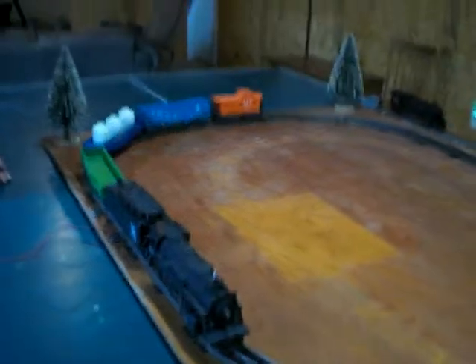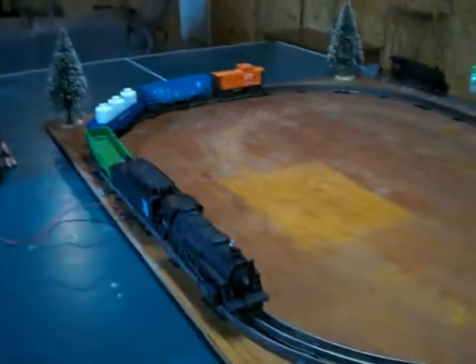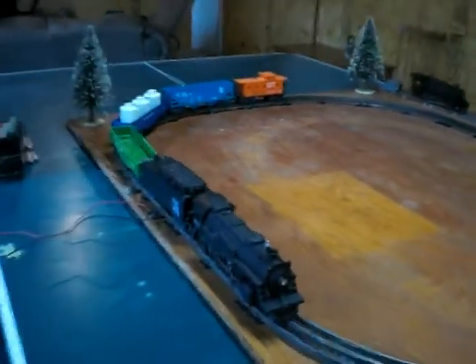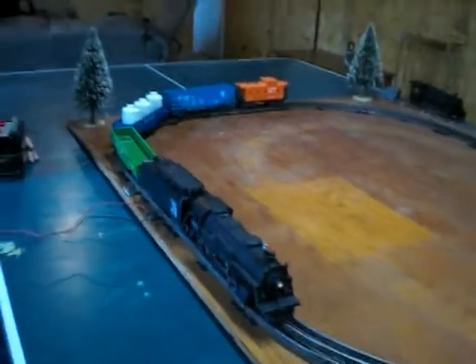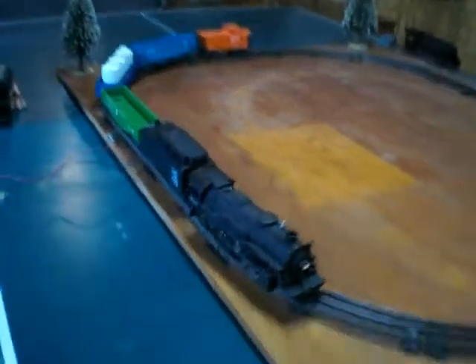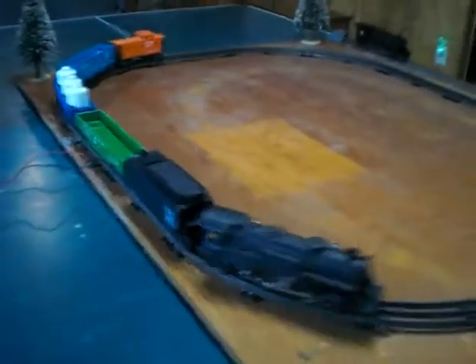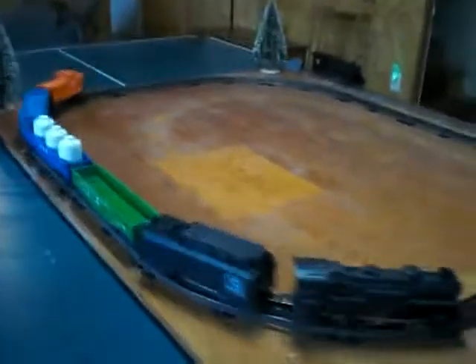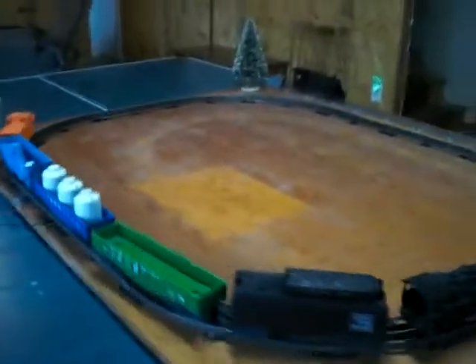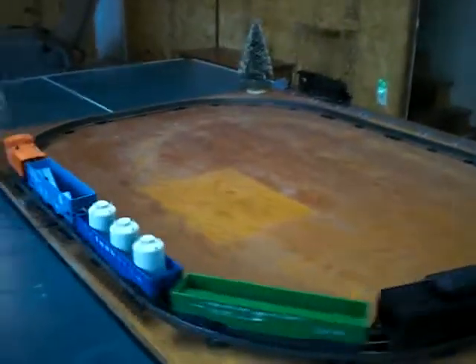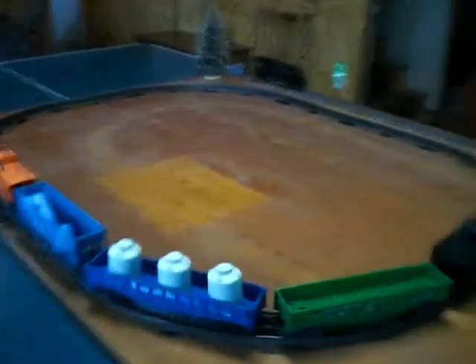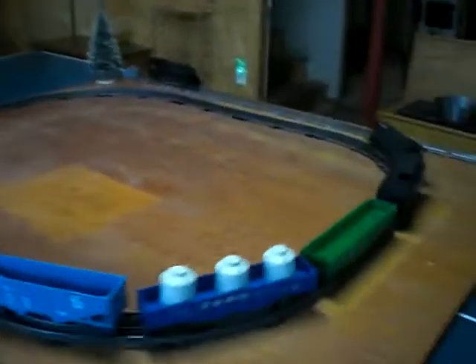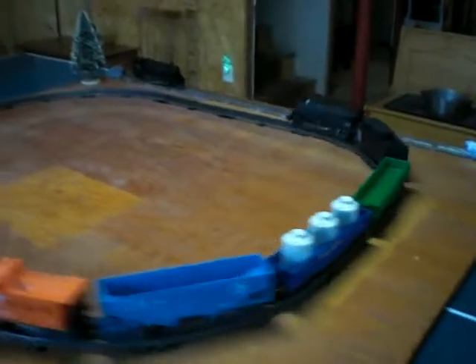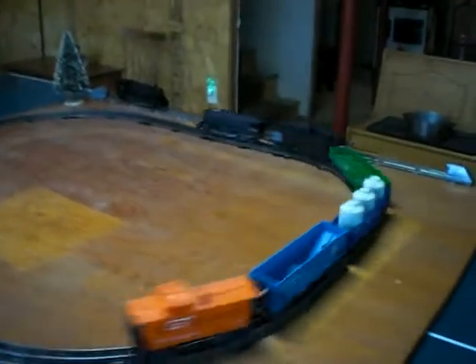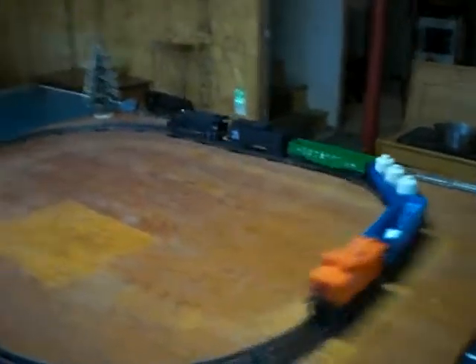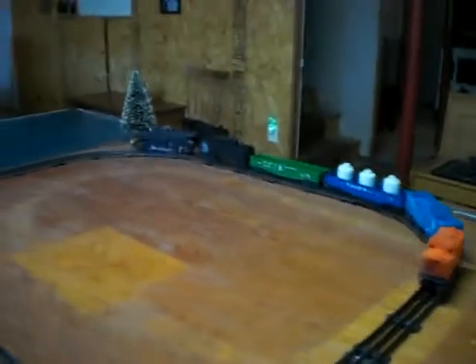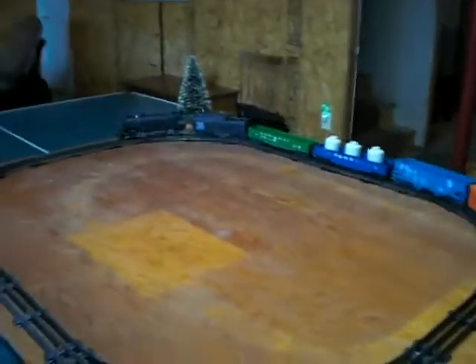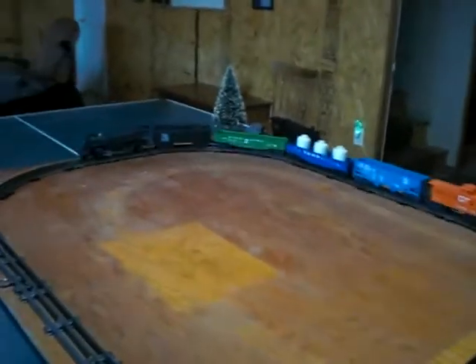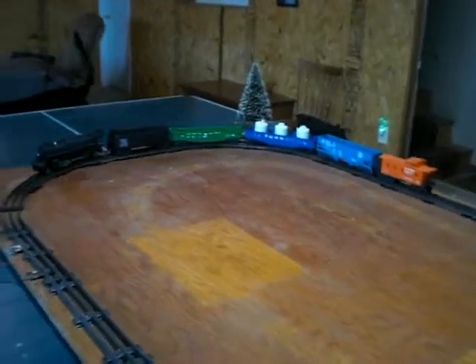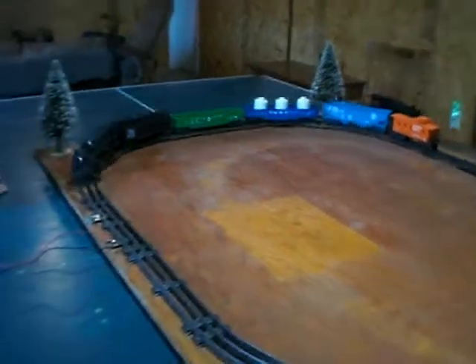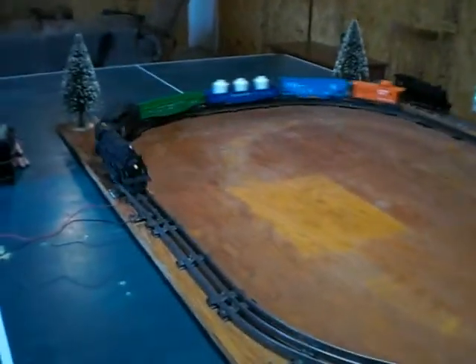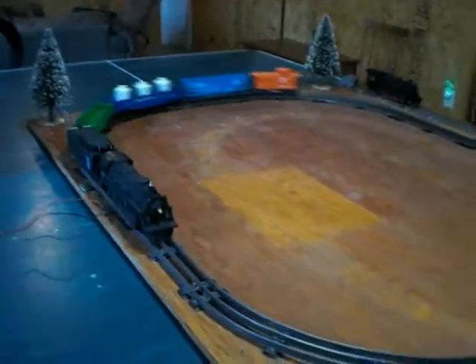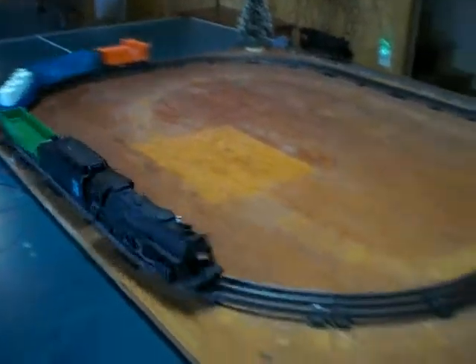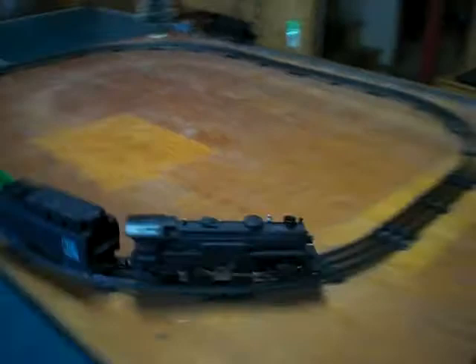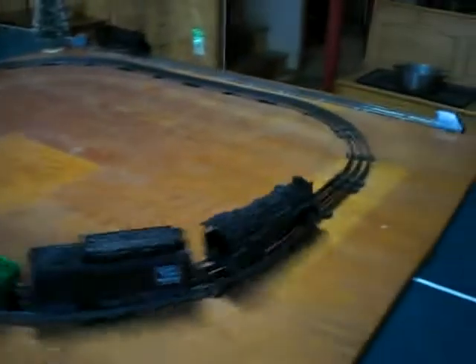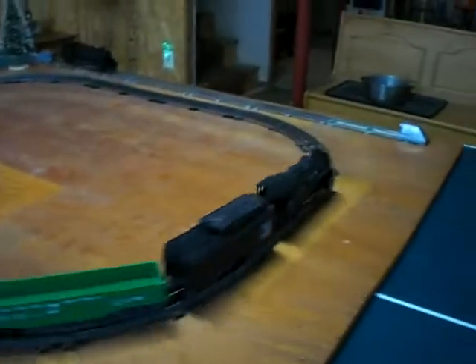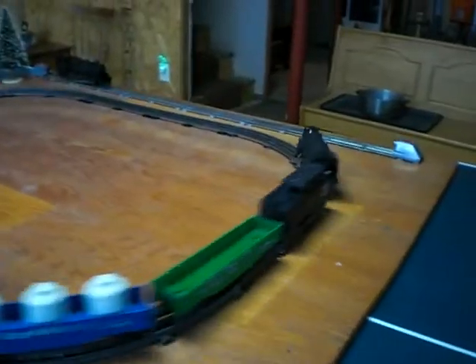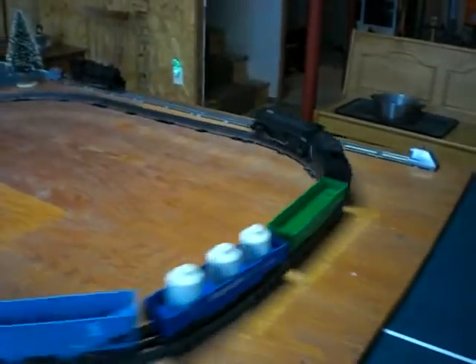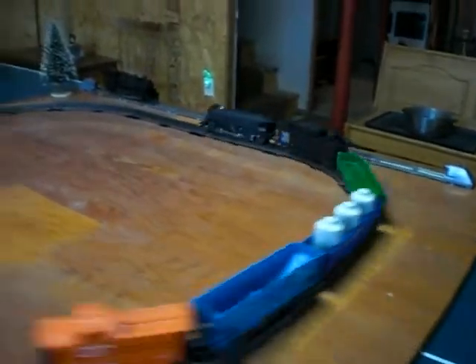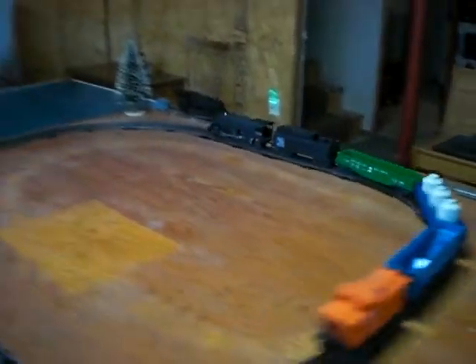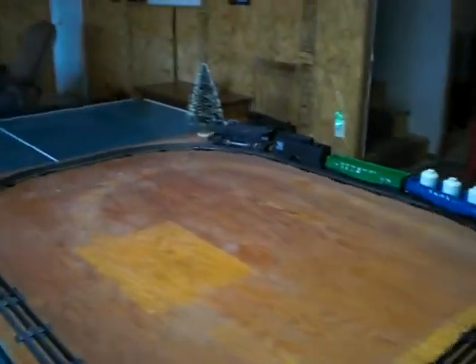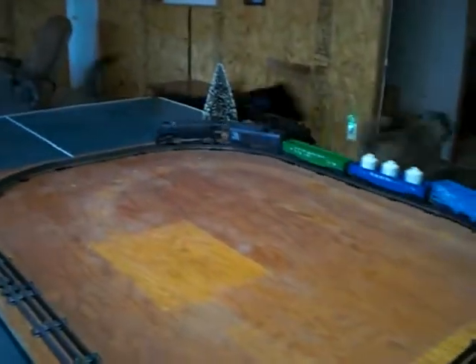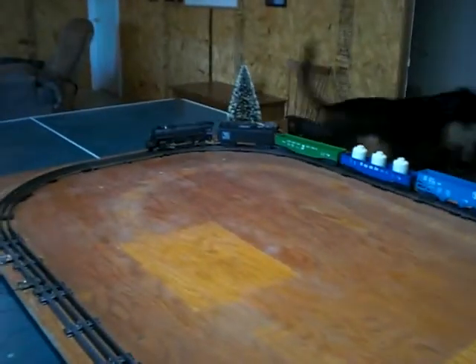Up for auction we have a Lionel 8042 engine with rolling stock. We've got two gondola cars, a hopper, and a caboose. The engine is die cast, and this is just a short video showing you it running.